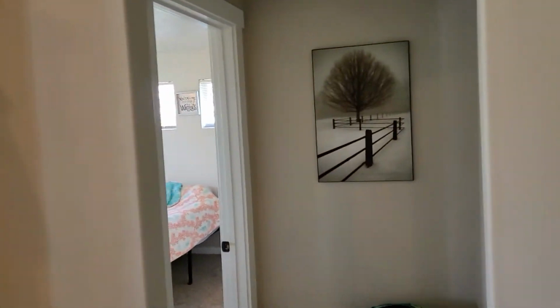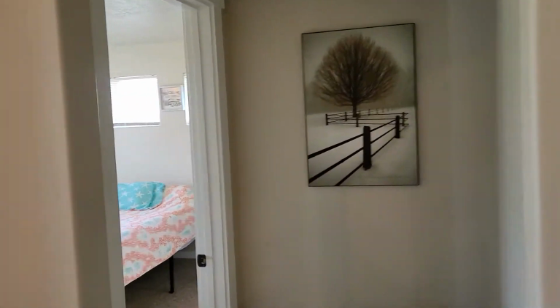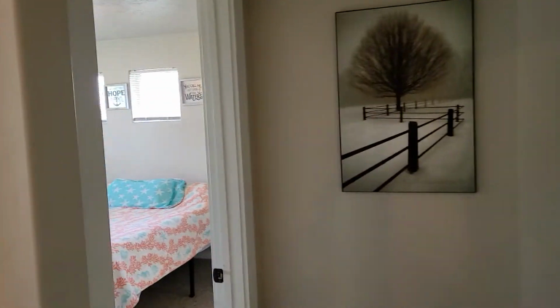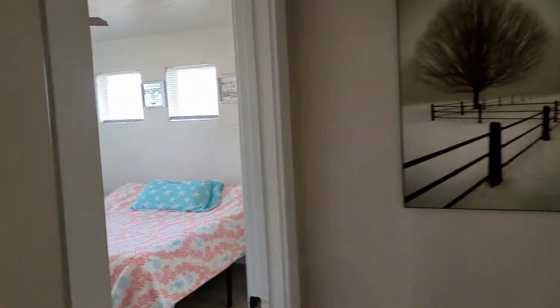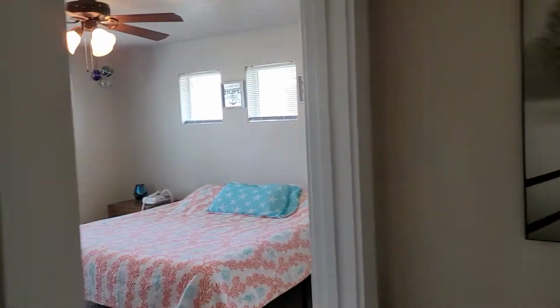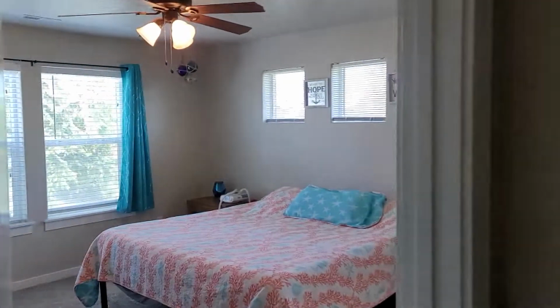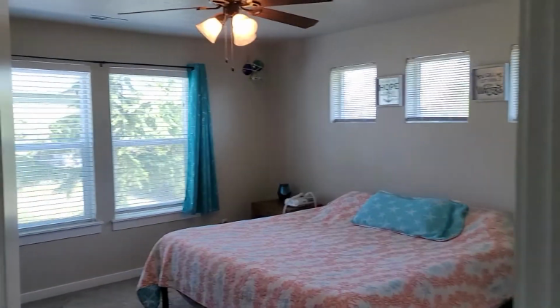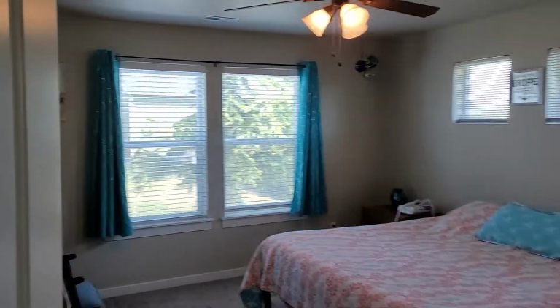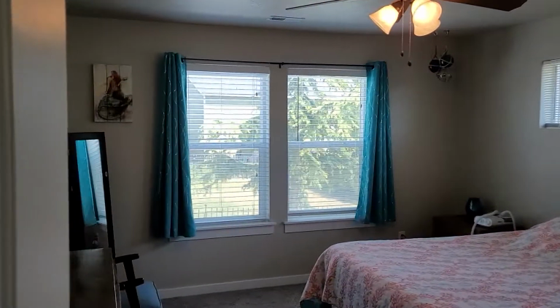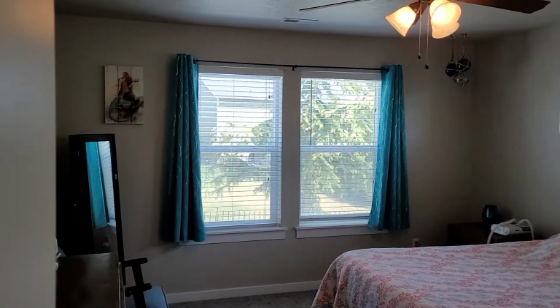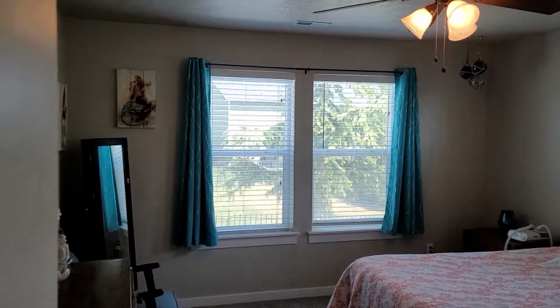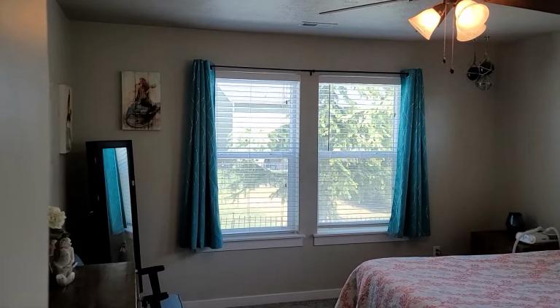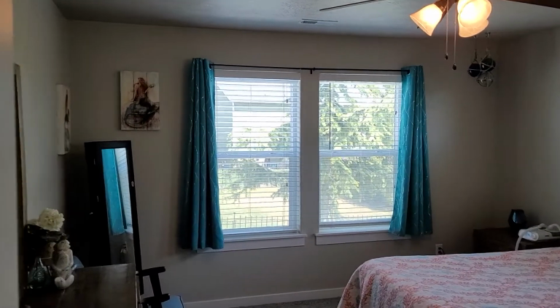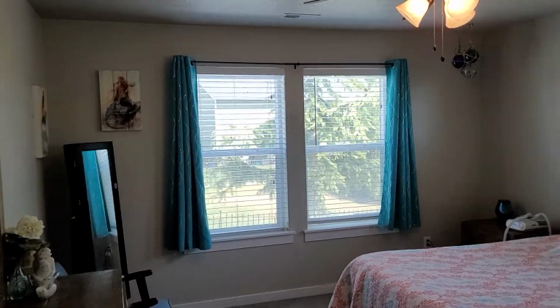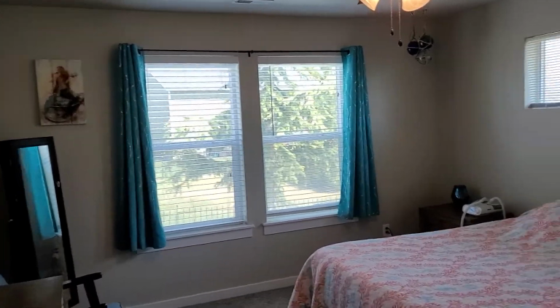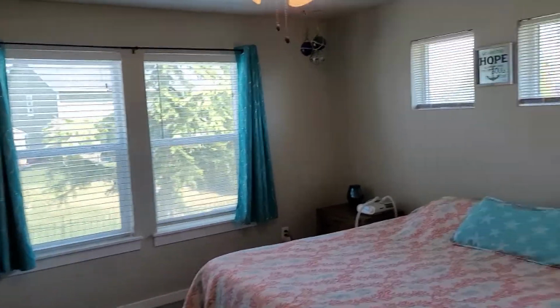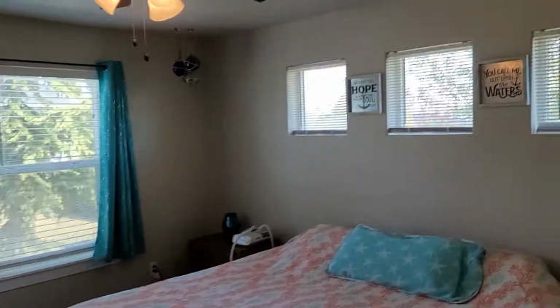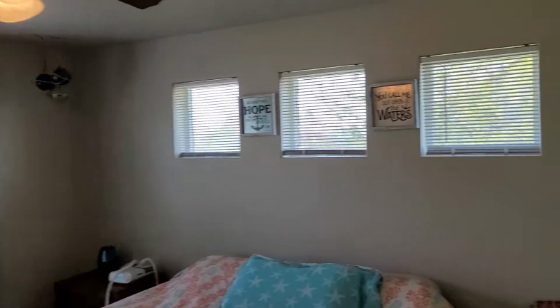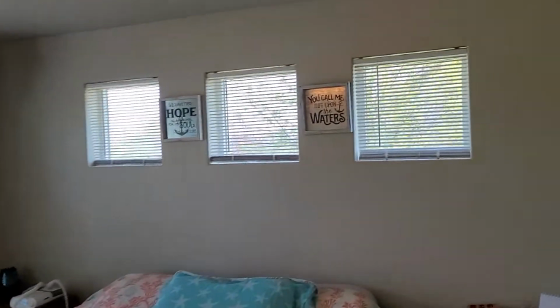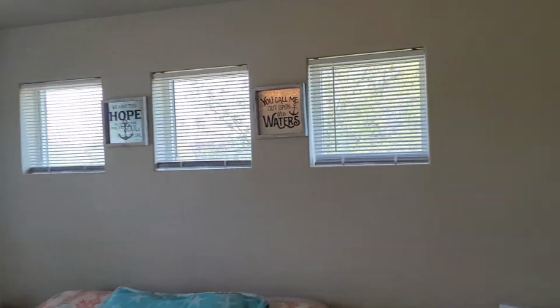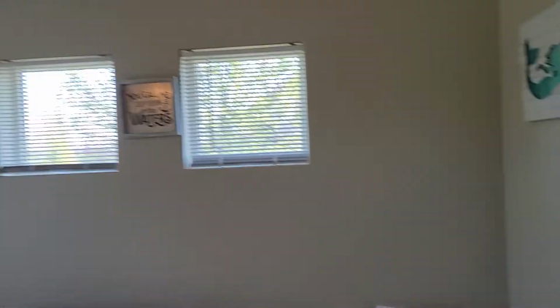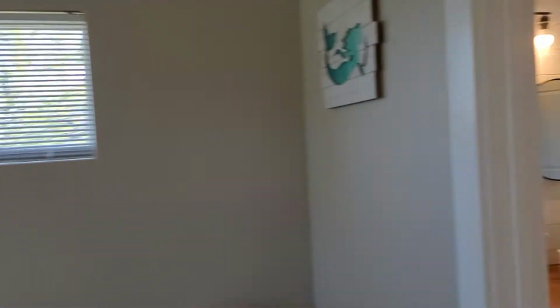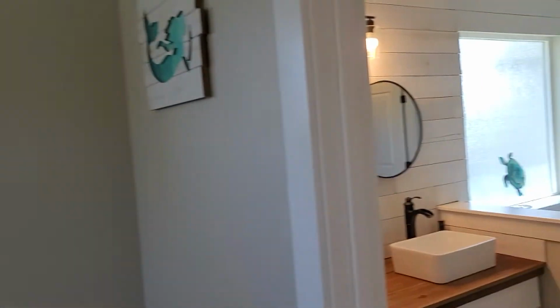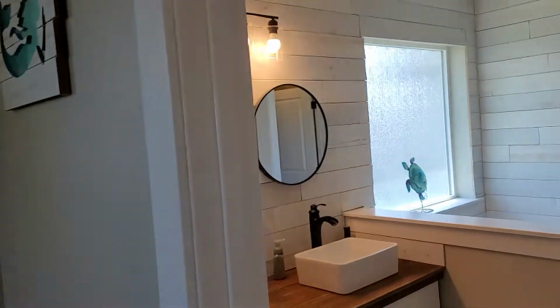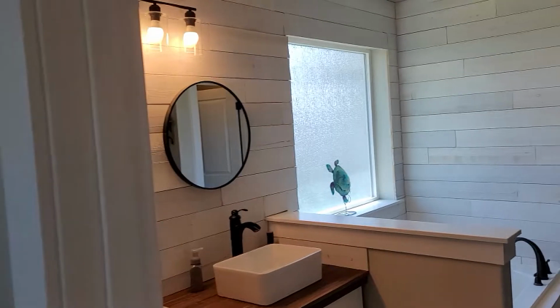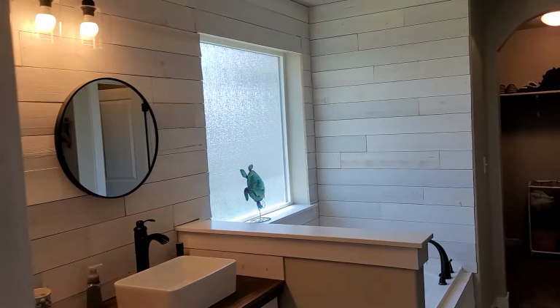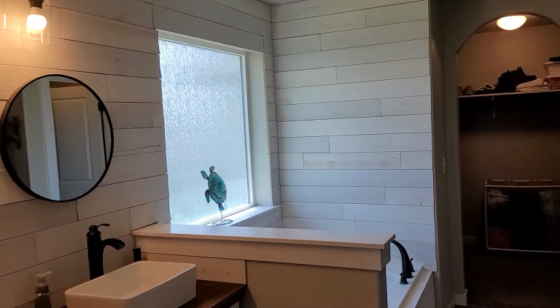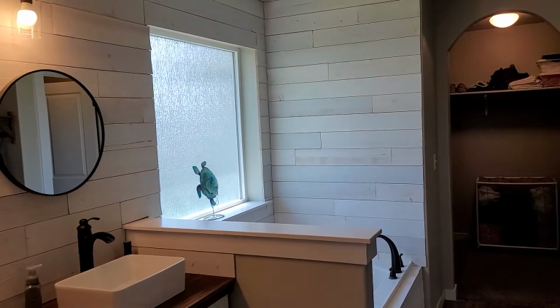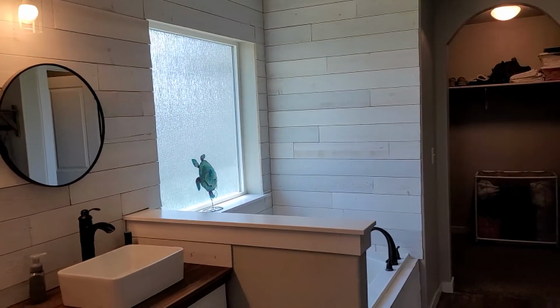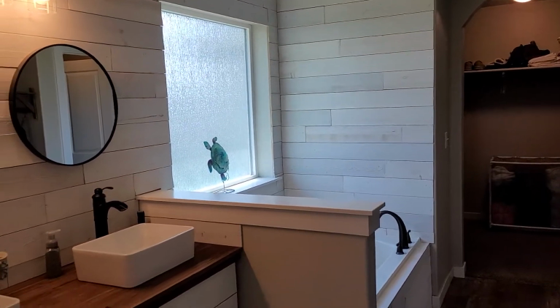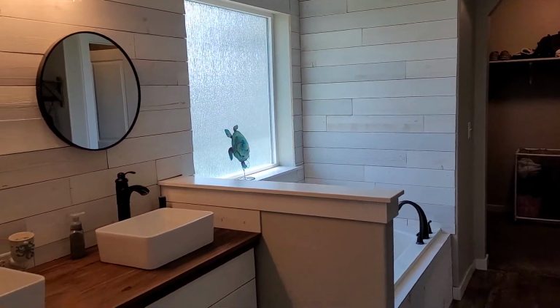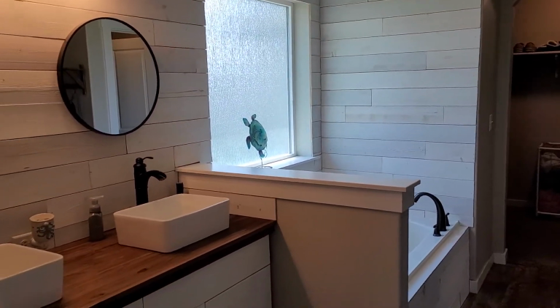You've got the master bedroom back here — nice and bright with the transom windows. There's a little dog back in the closet in a kennel.